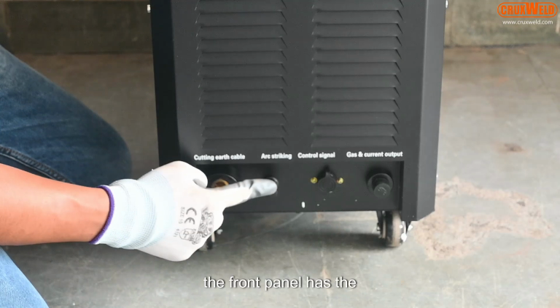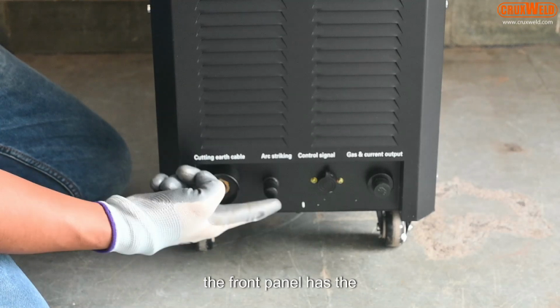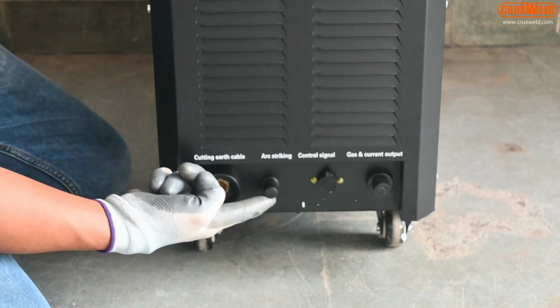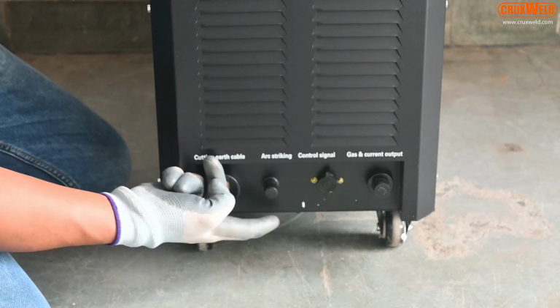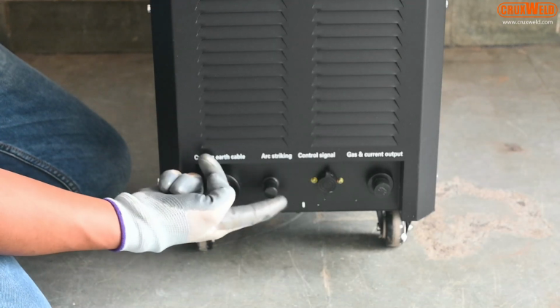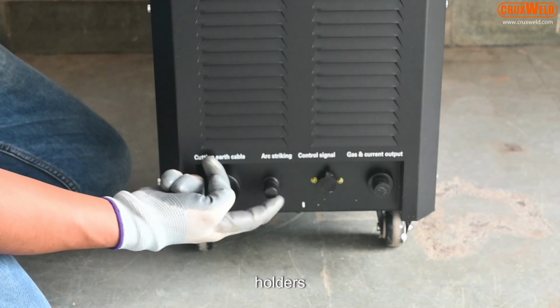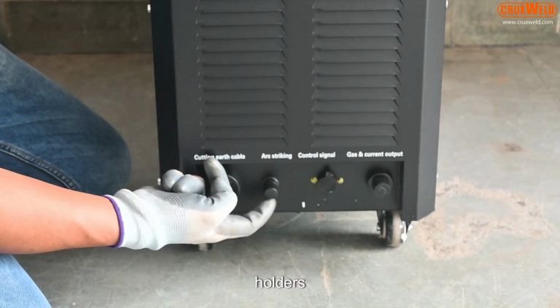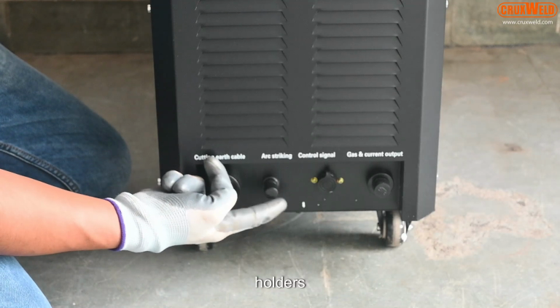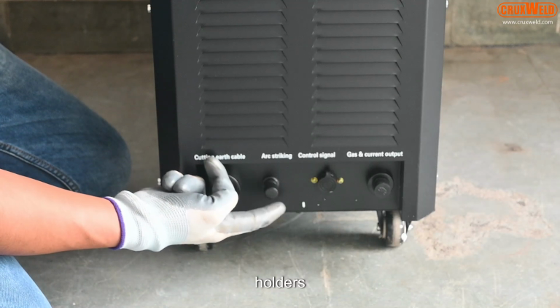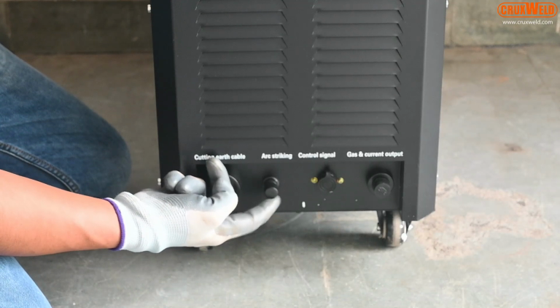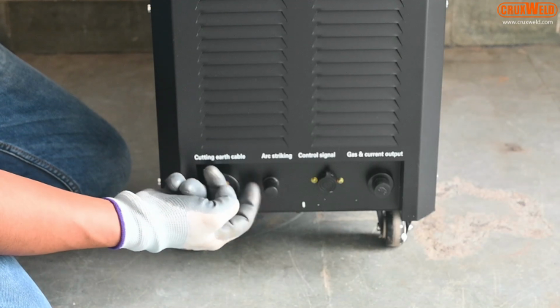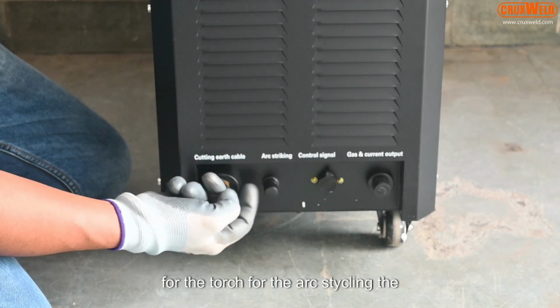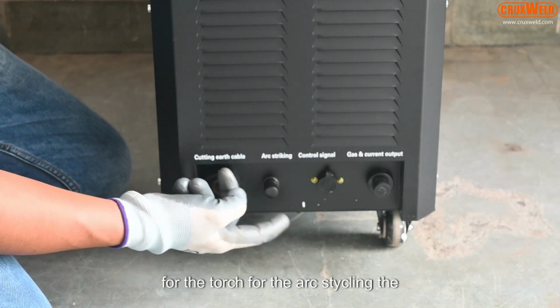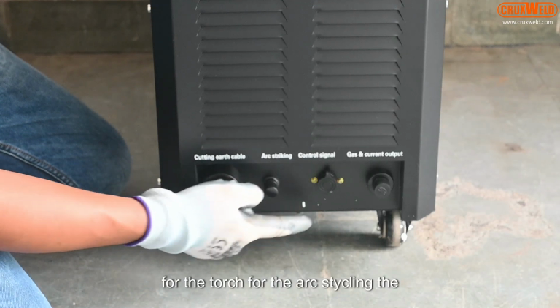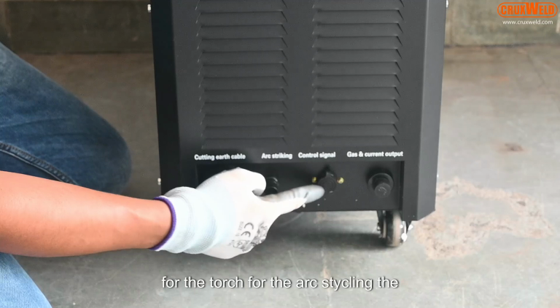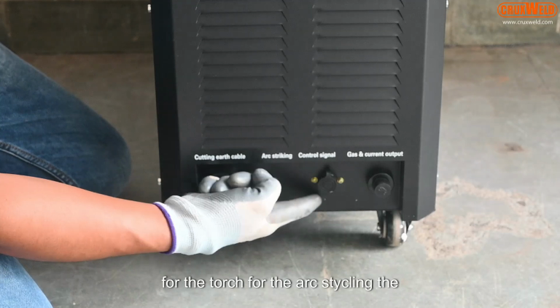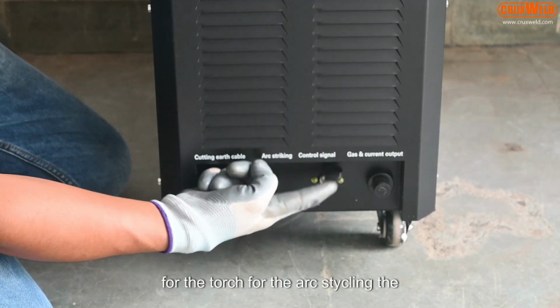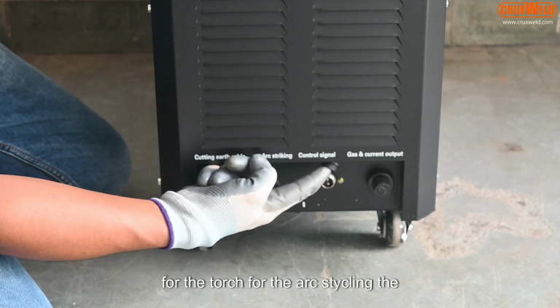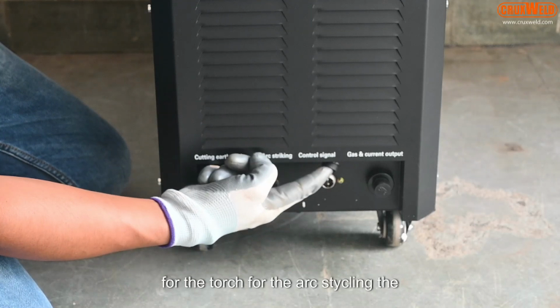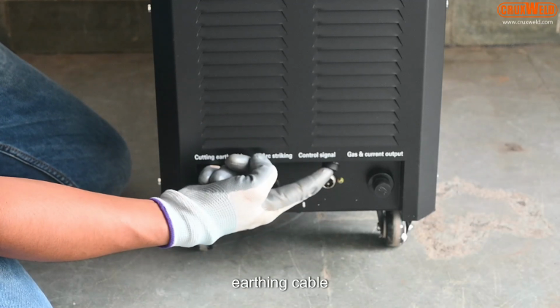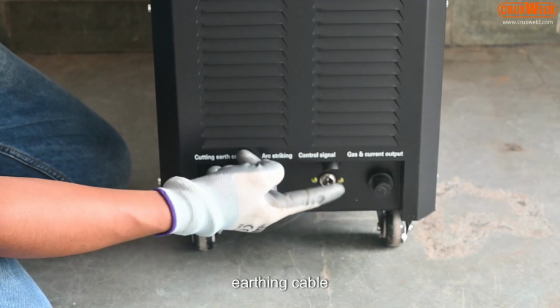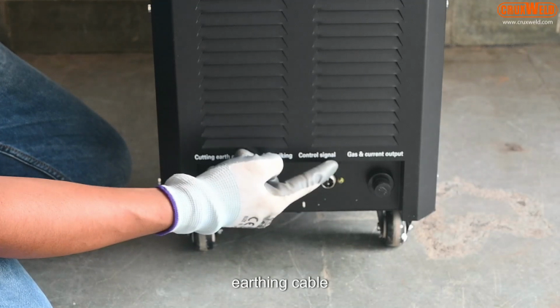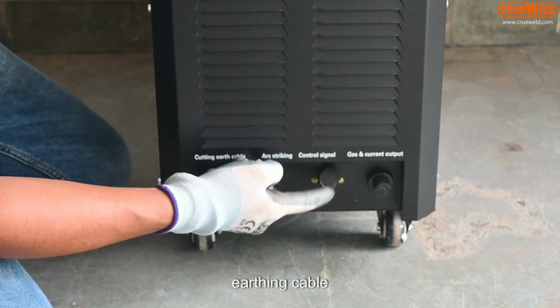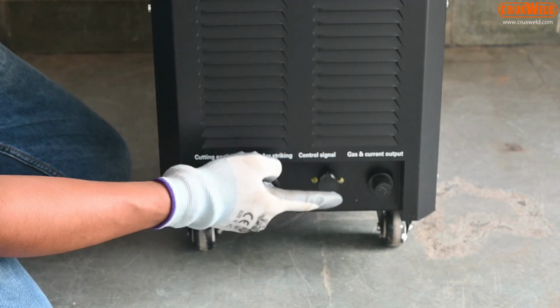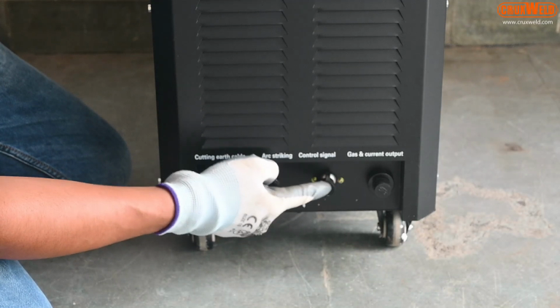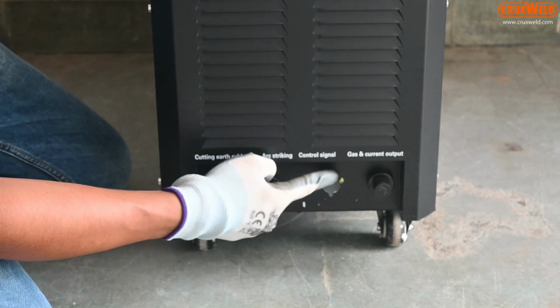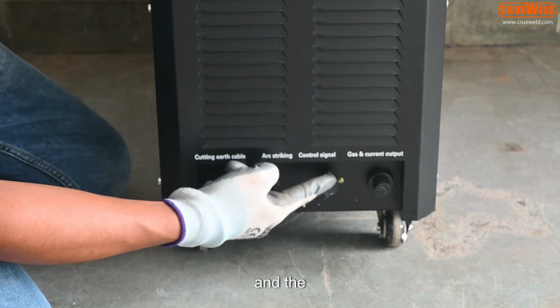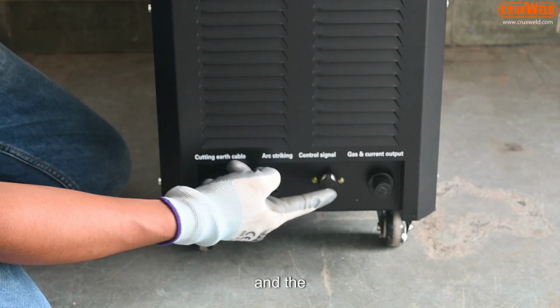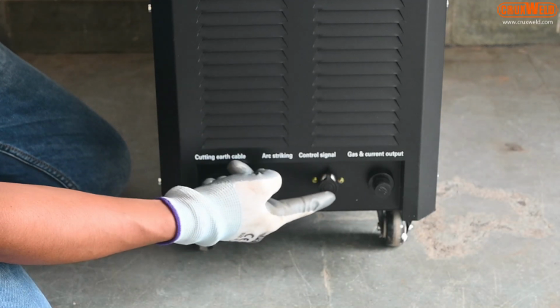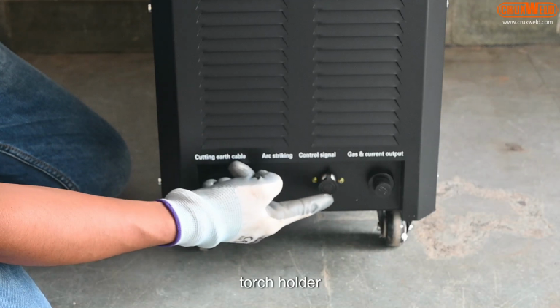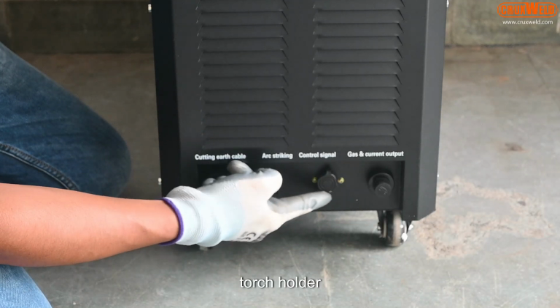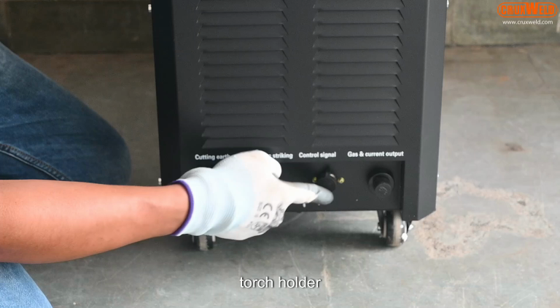The front panel has the holders for the torch, for arc striking, the earthing cable, and the torch holder.